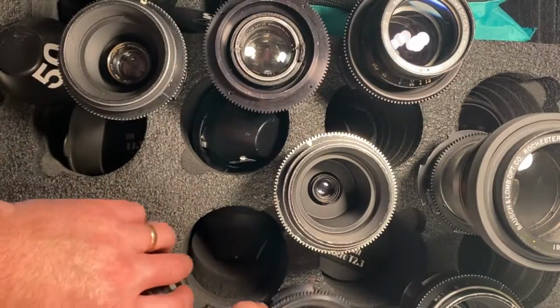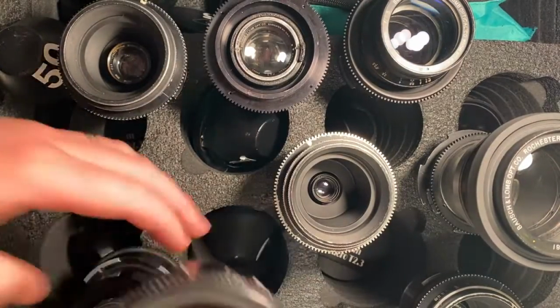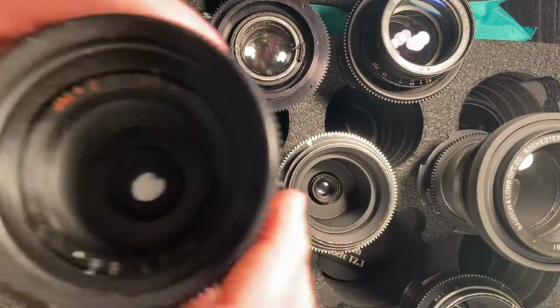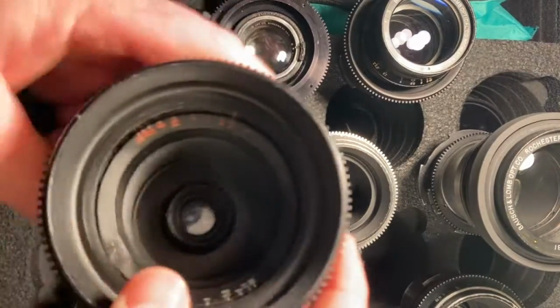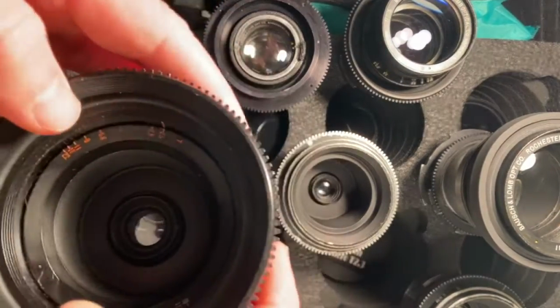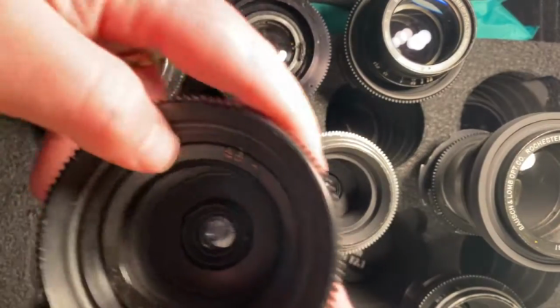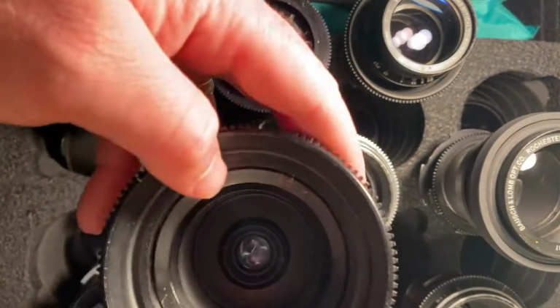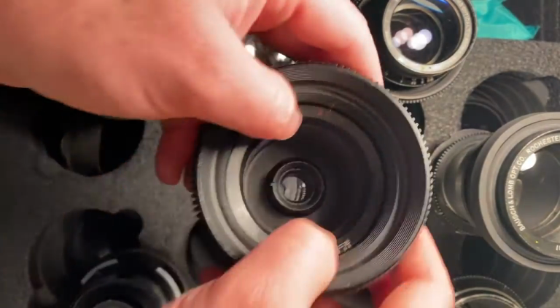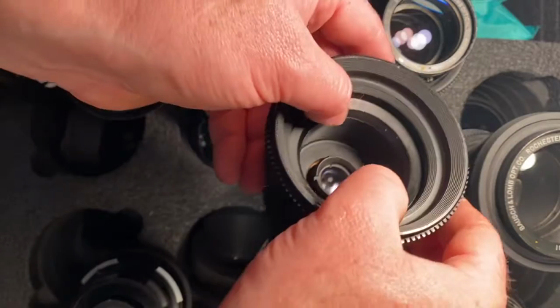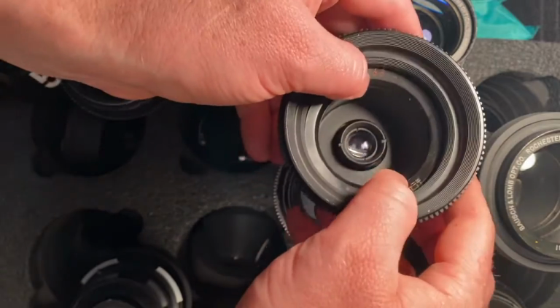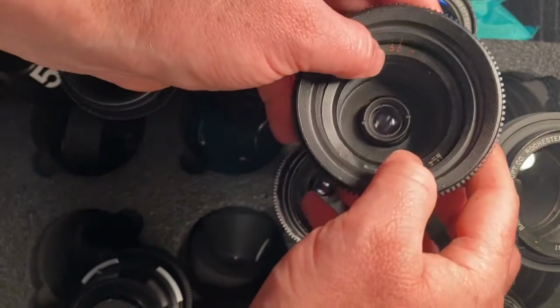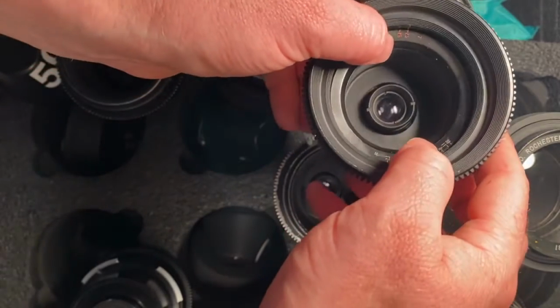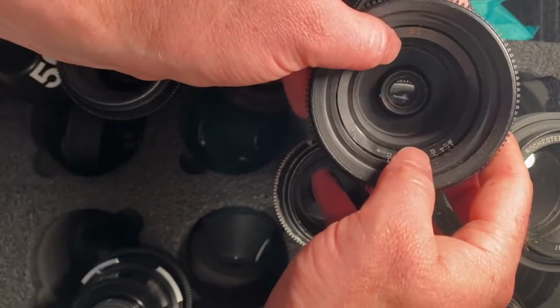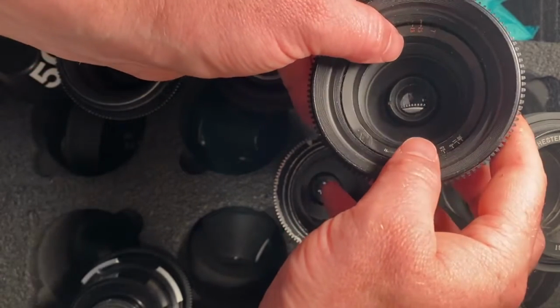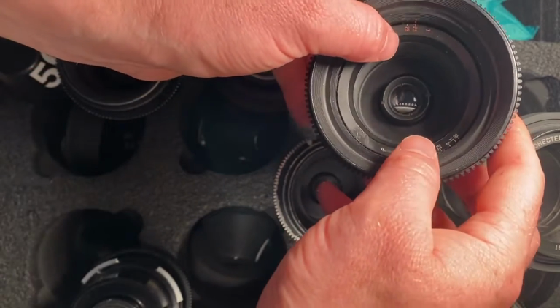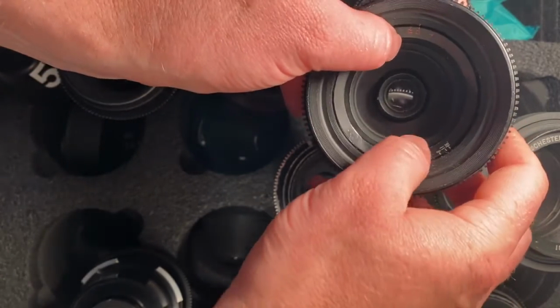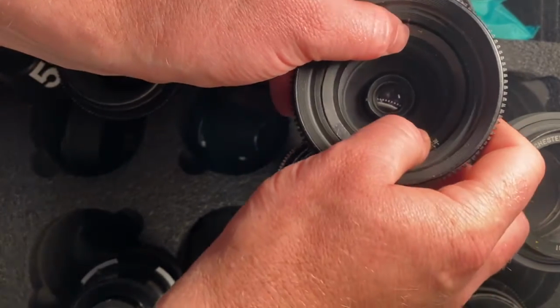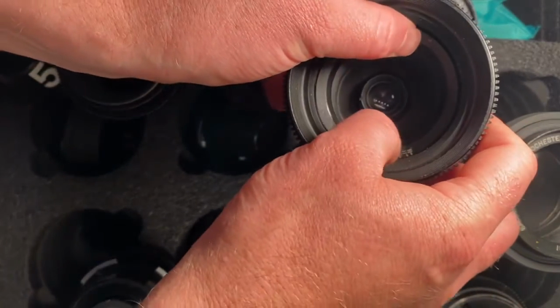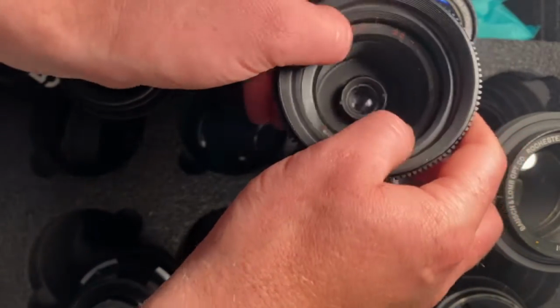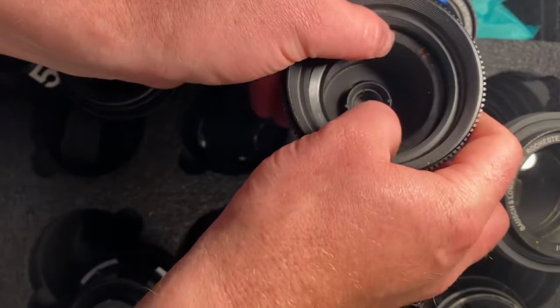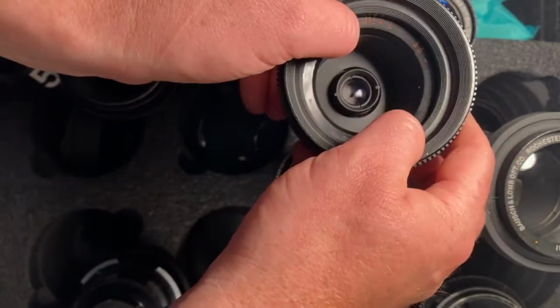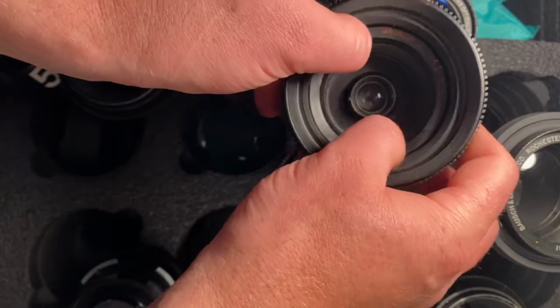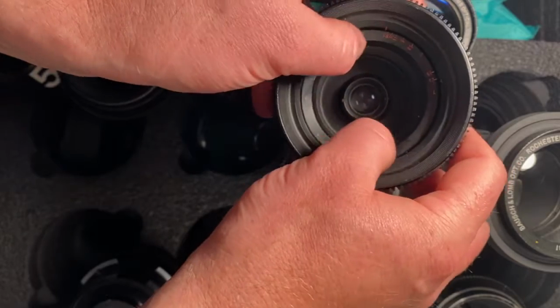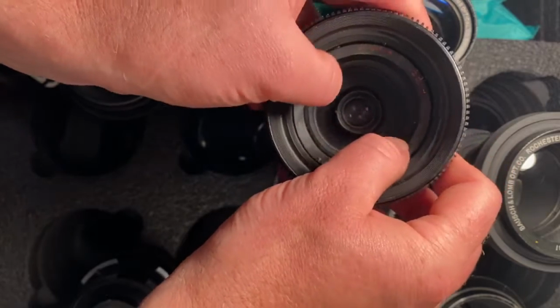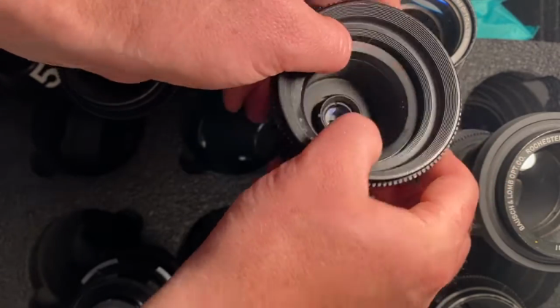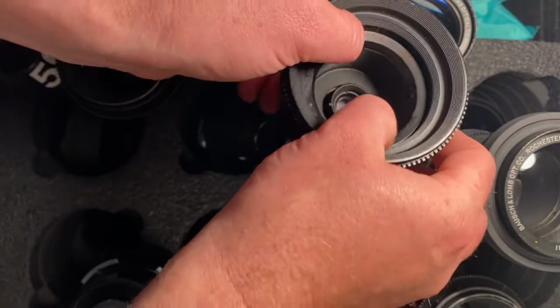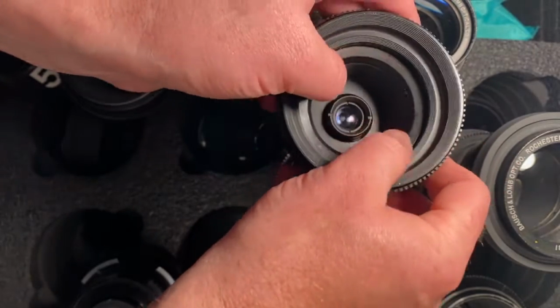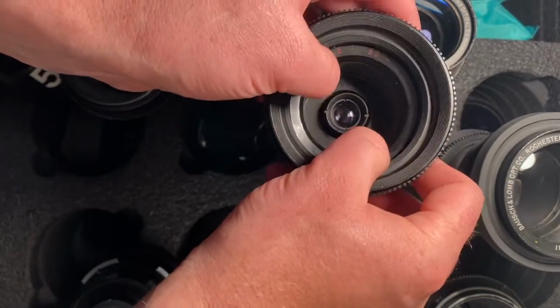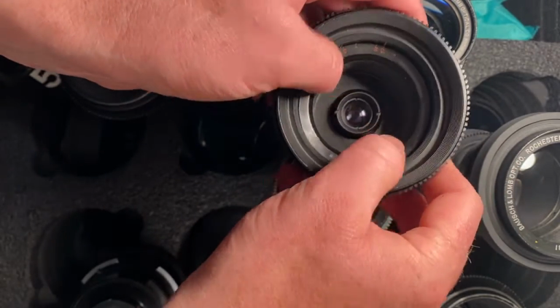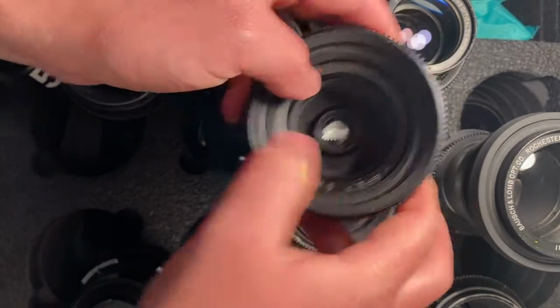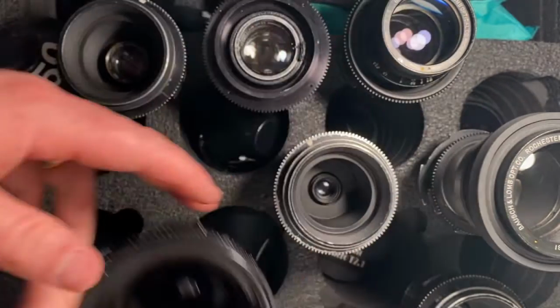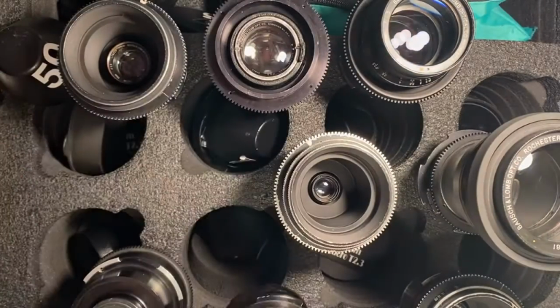Next is the 30. I hope this shows you — that's the 30. Aperture works fine.